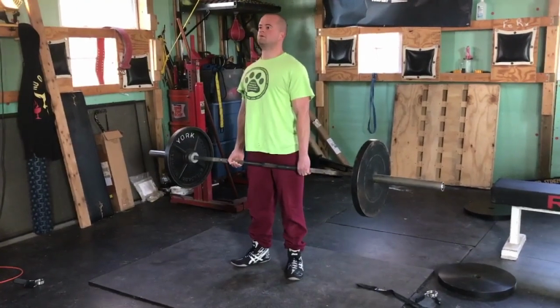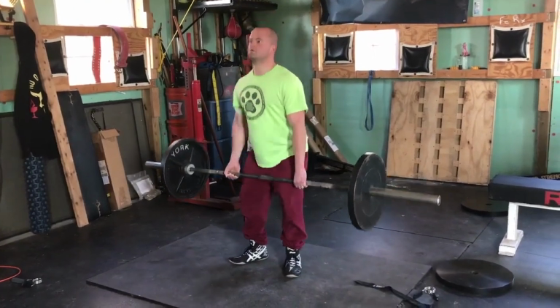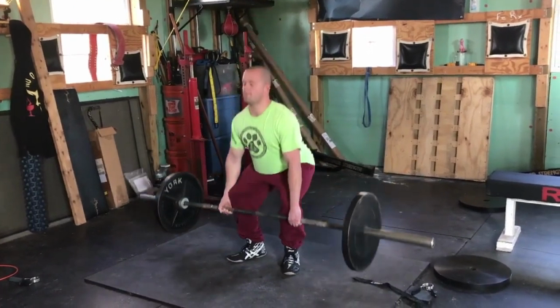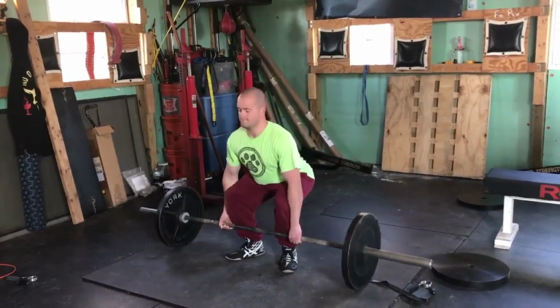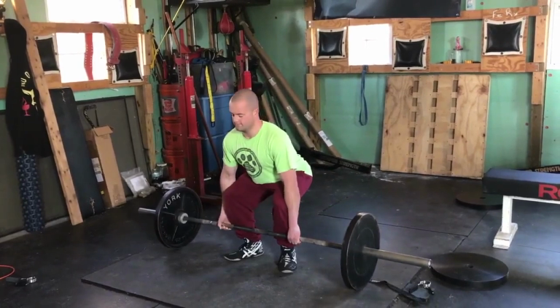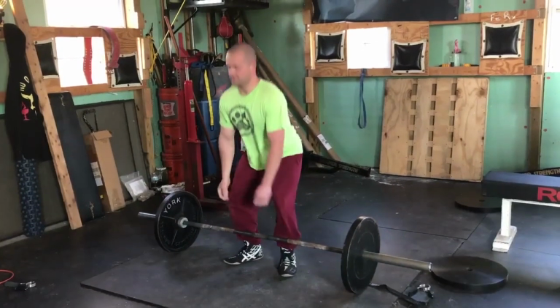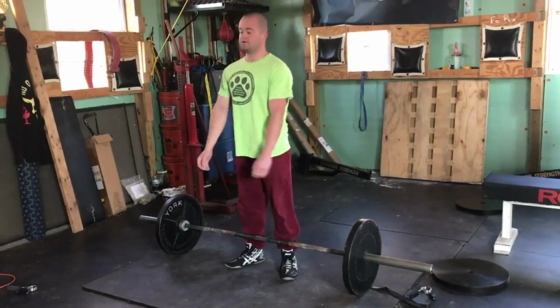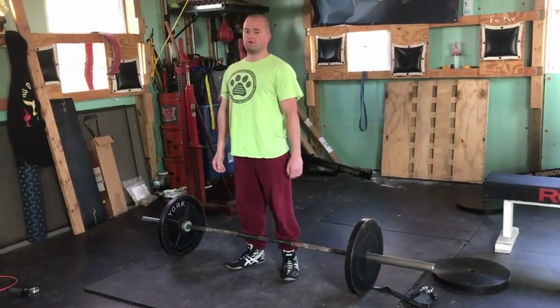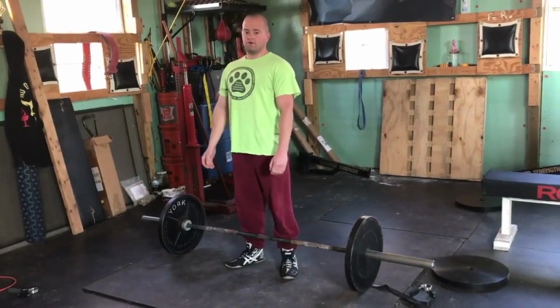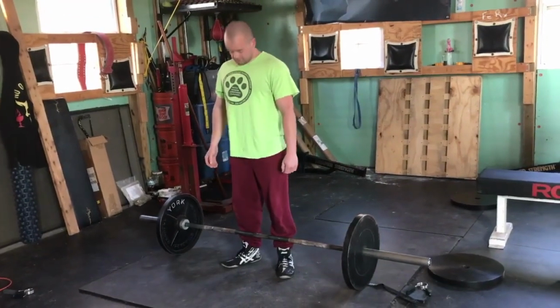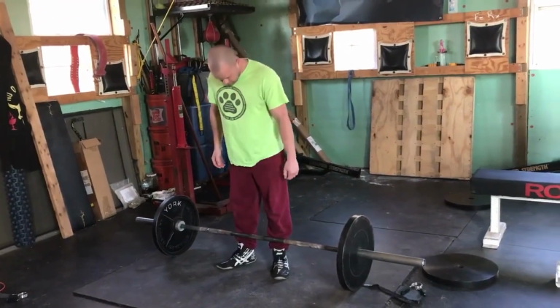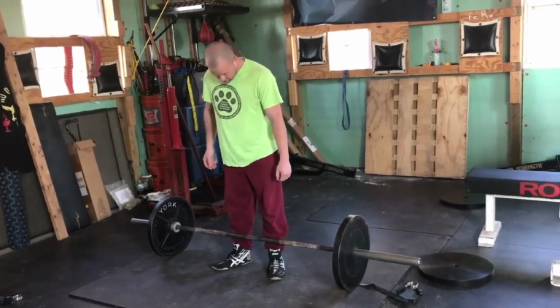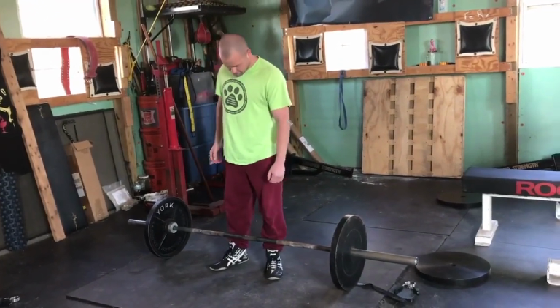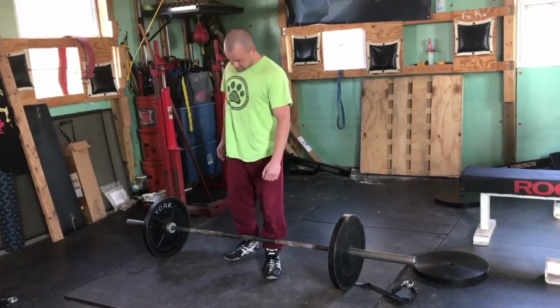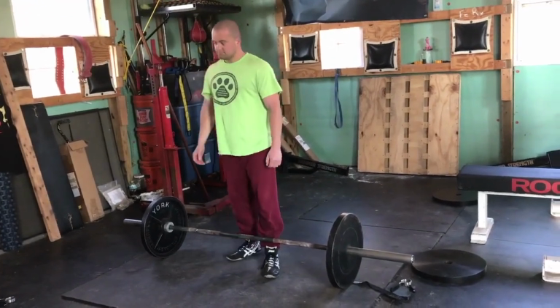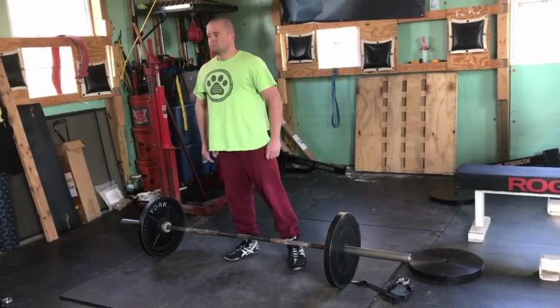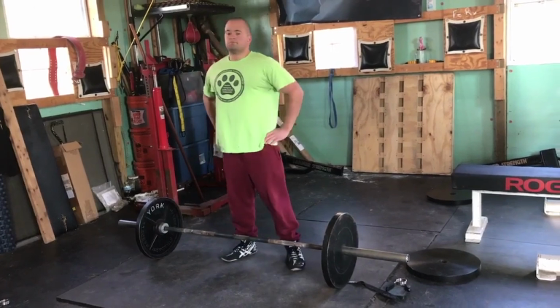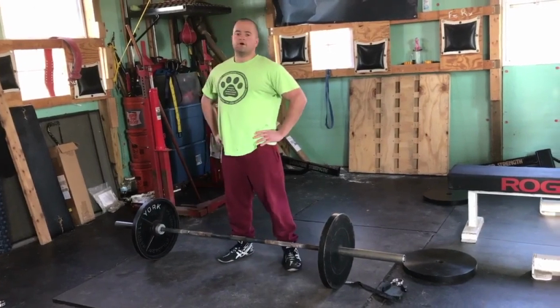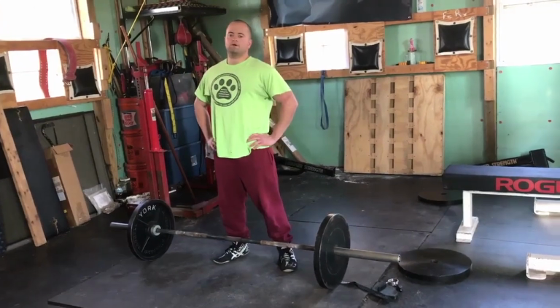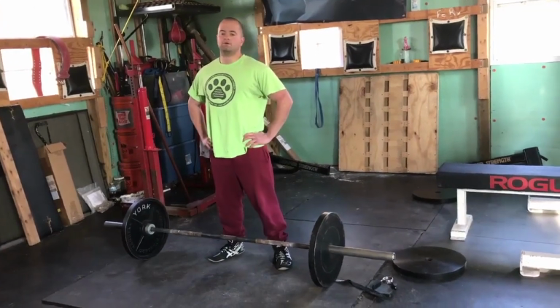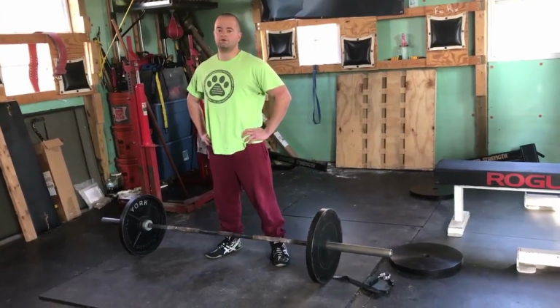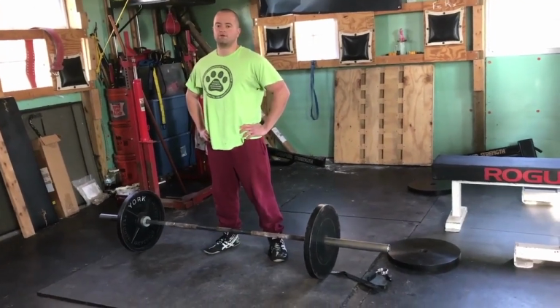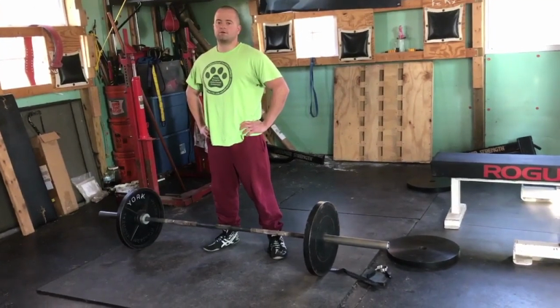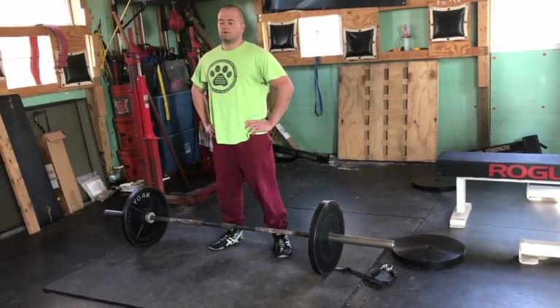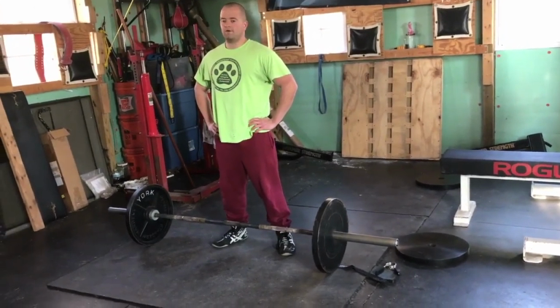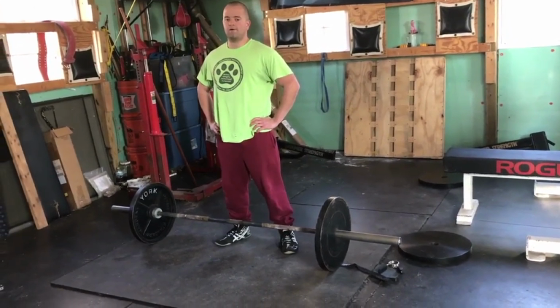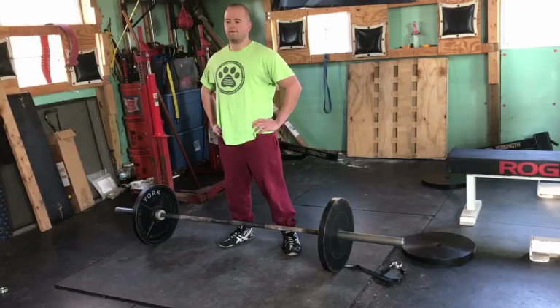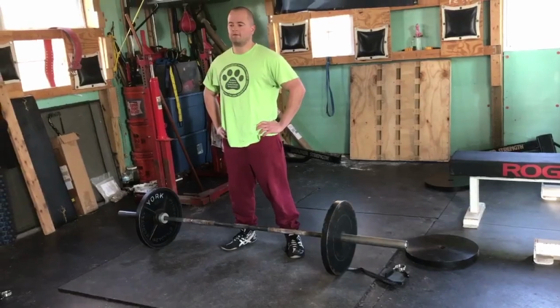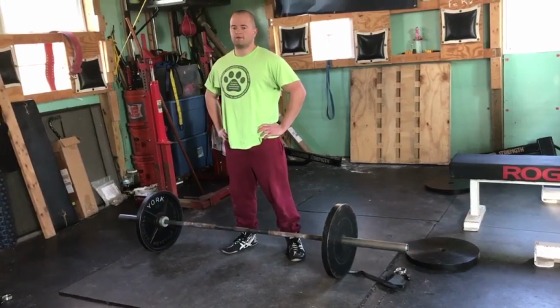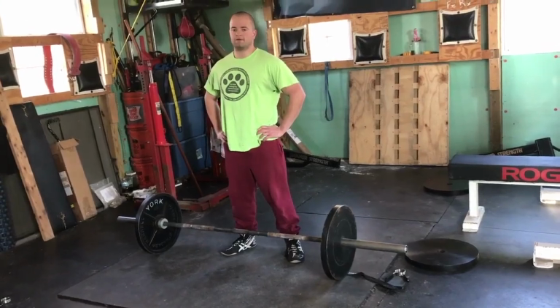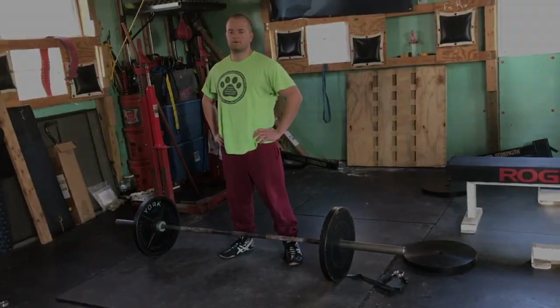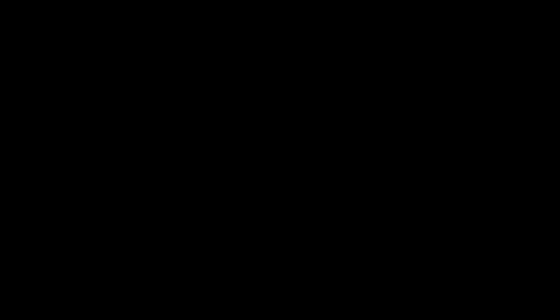Everybody else starts at that high hip position because they have weak legs, and then they have to fire the hip hinge to begin the lift and they have nothing left to finish. So anyway, that was Textbook Riley. Thank you.